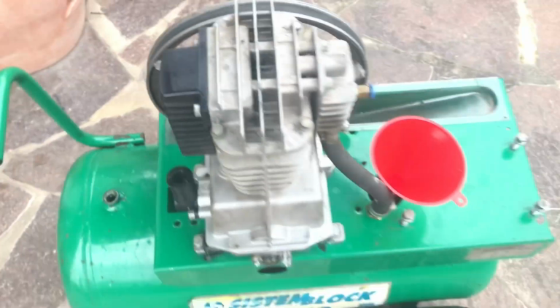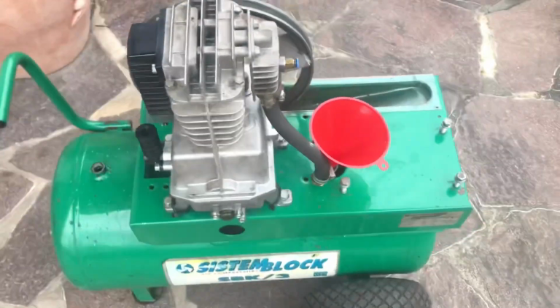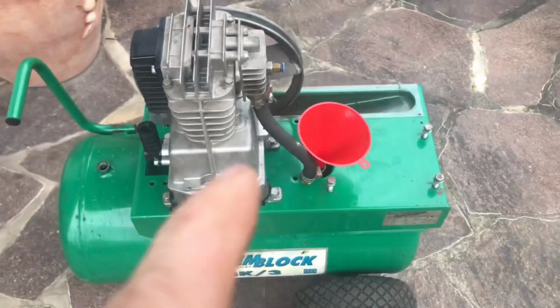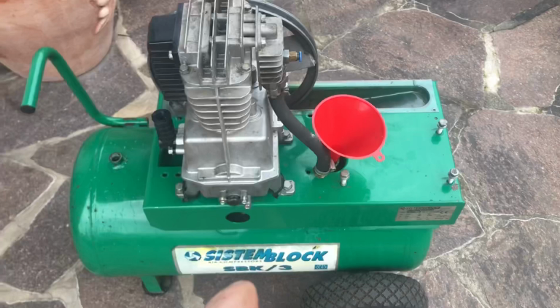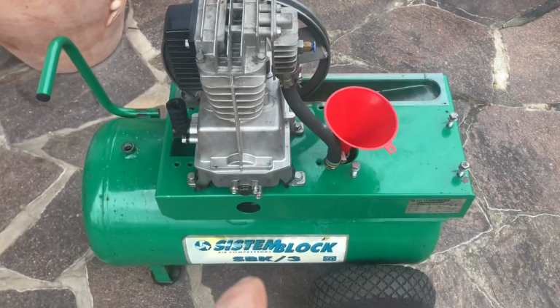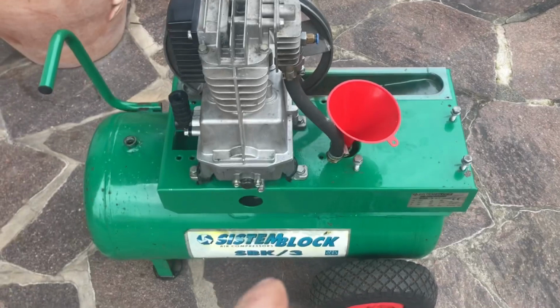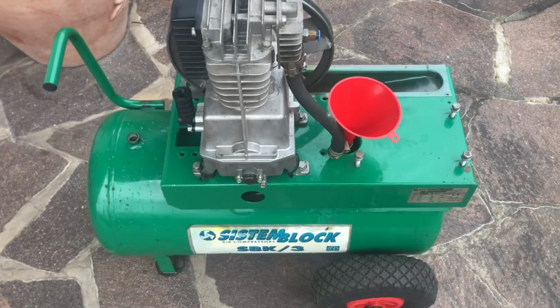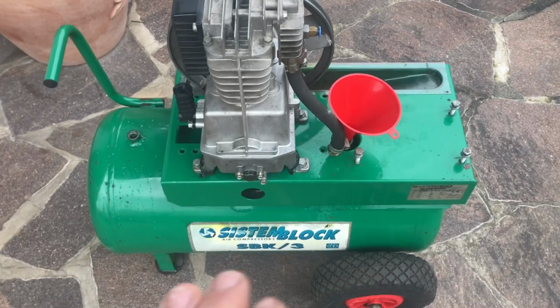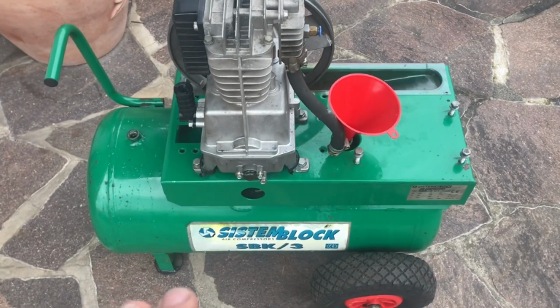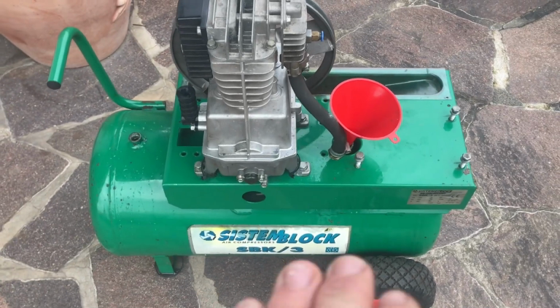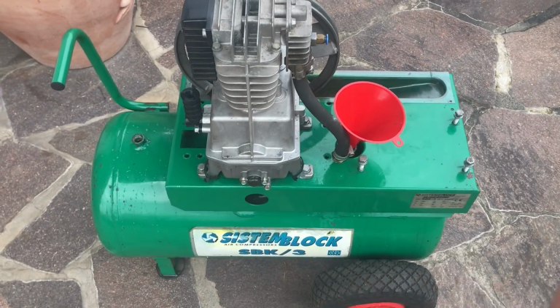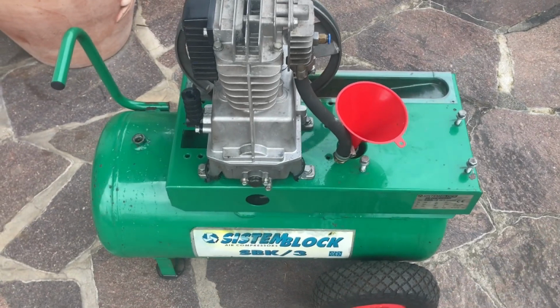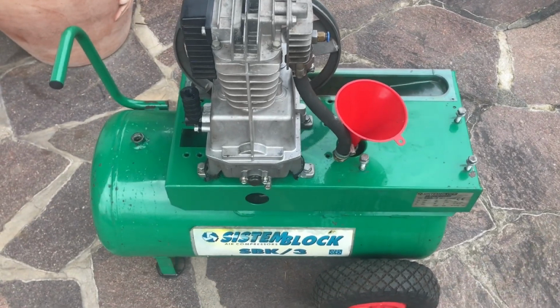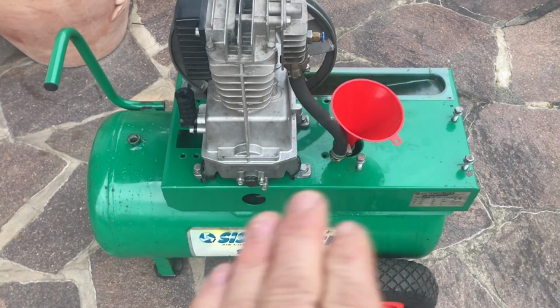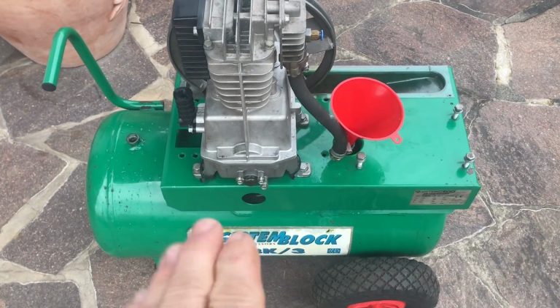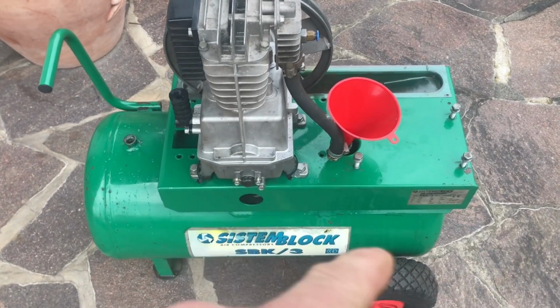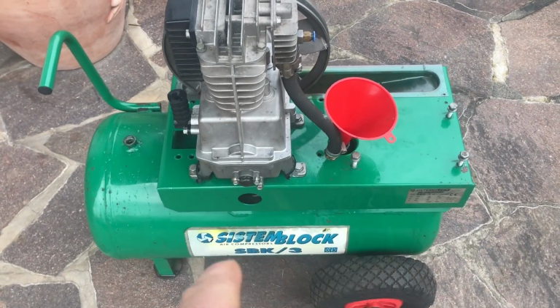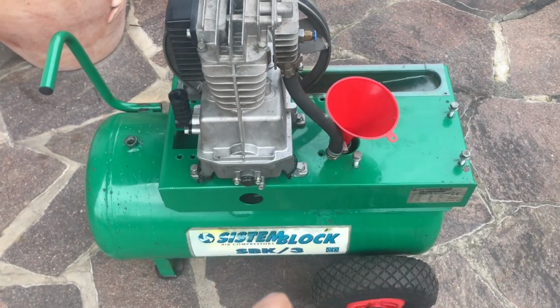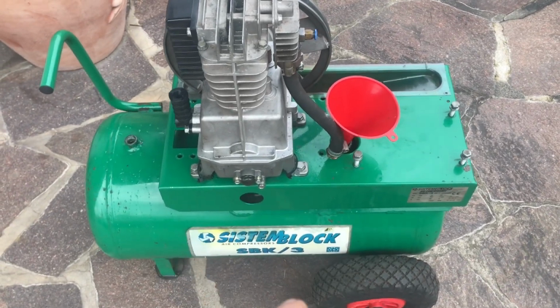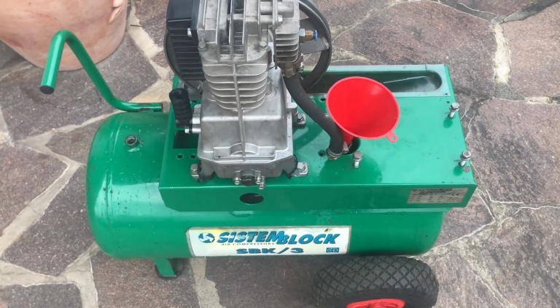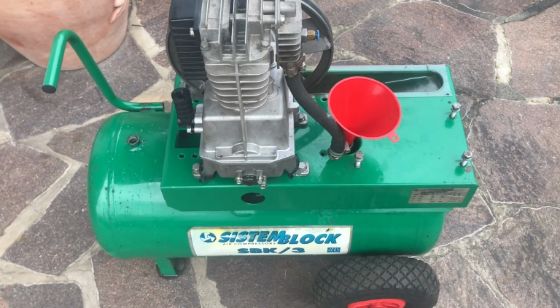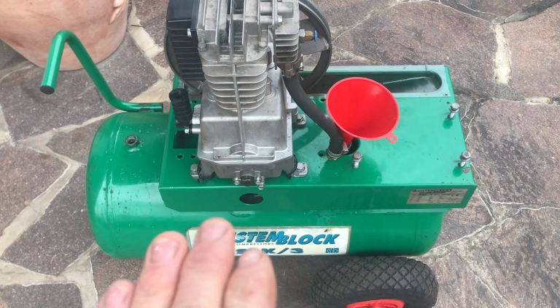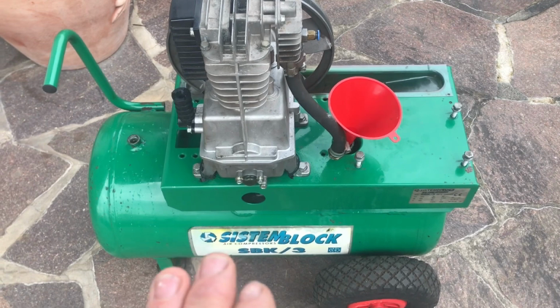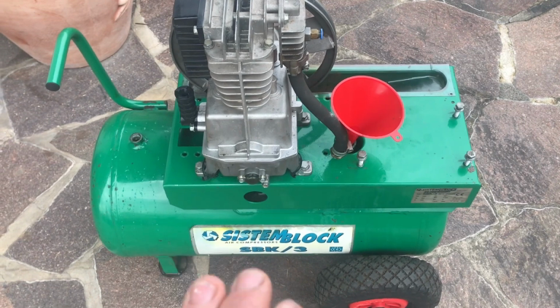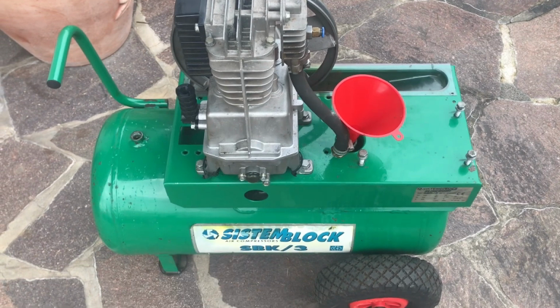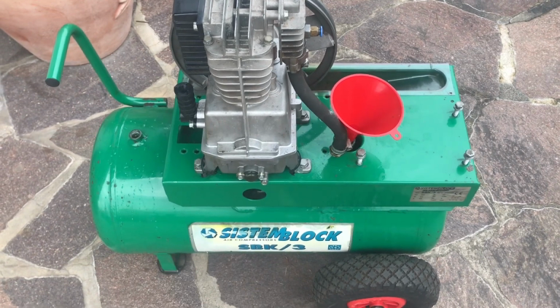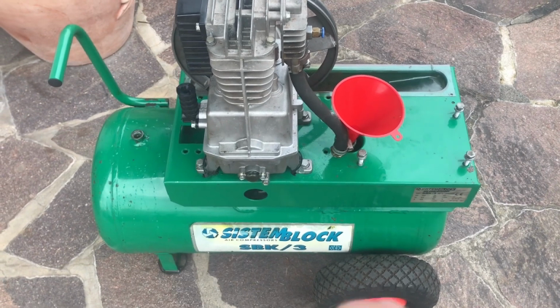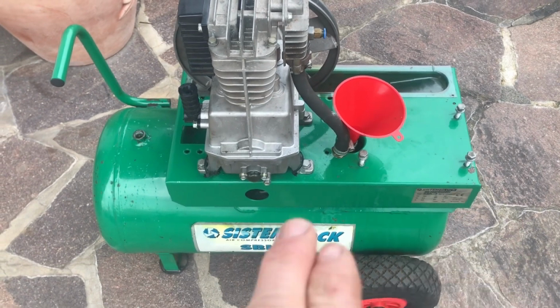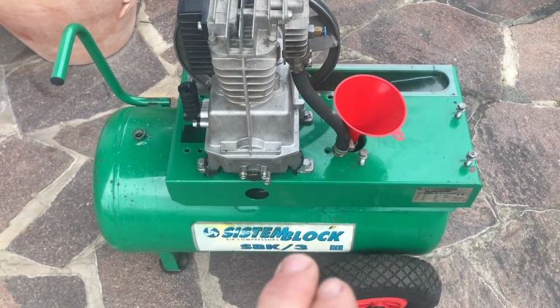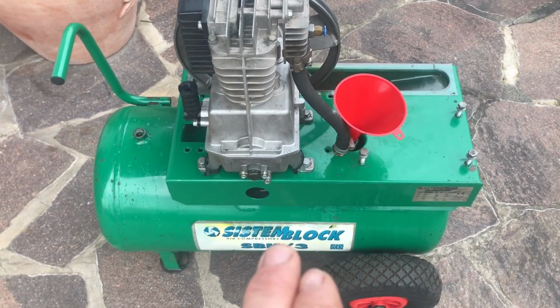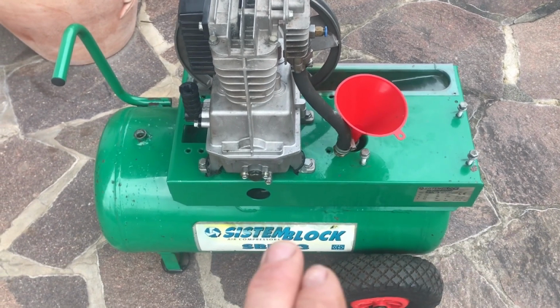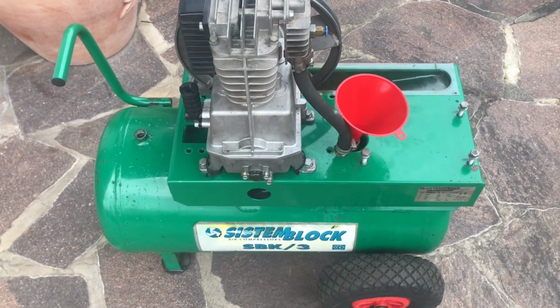You must test these if you don't know the history of the tank and you've just got it. I've just picked this up second hand so I've got no idea whether it's safe or not. You do not want a tank exploding on you.